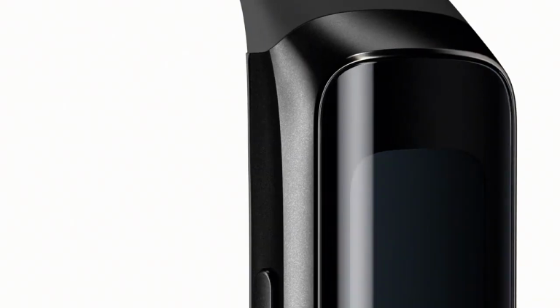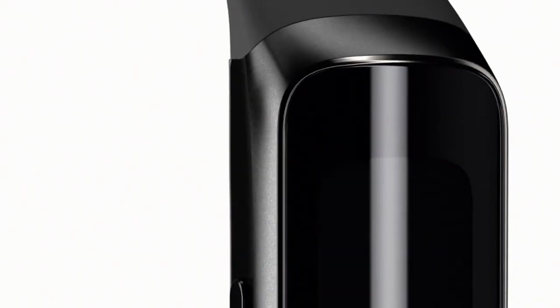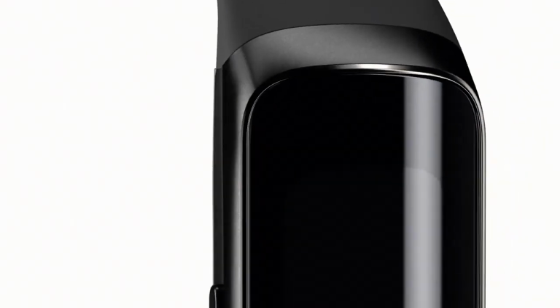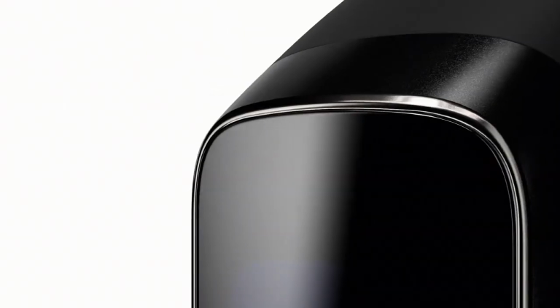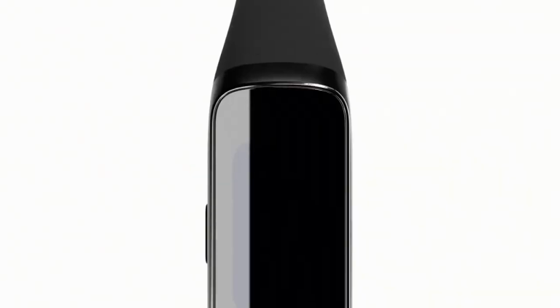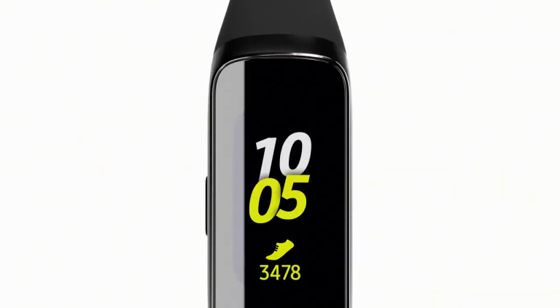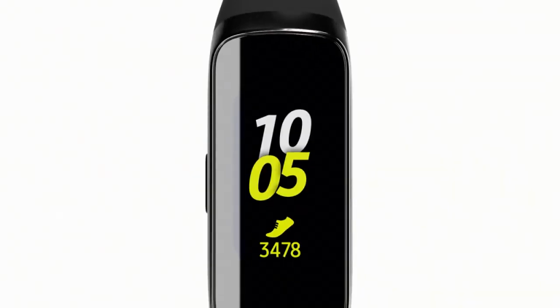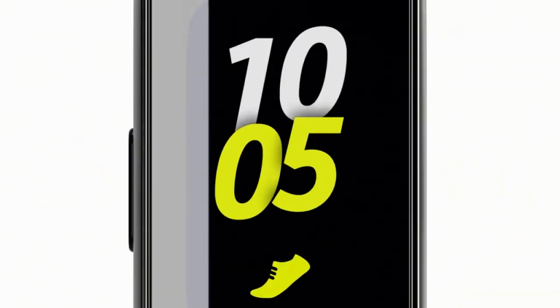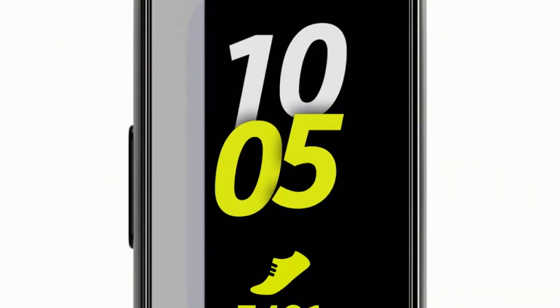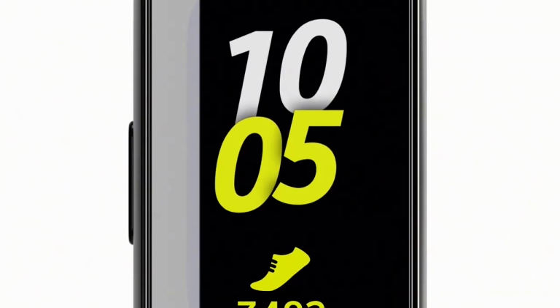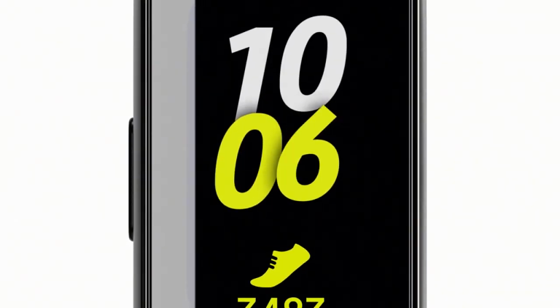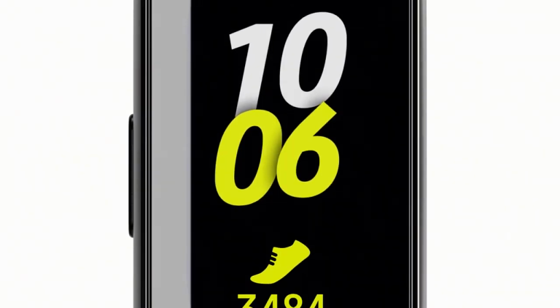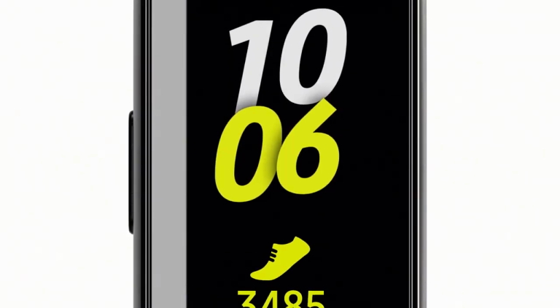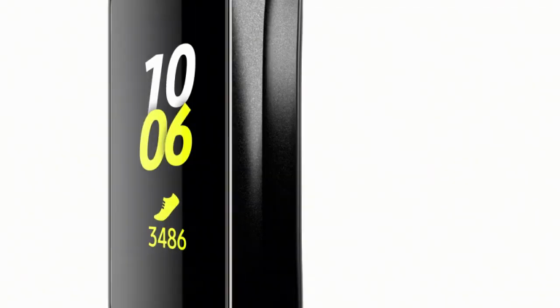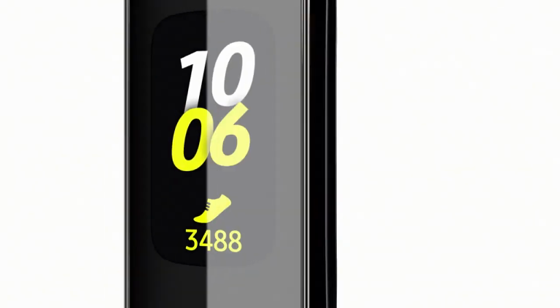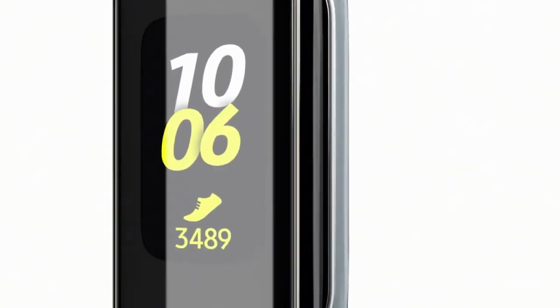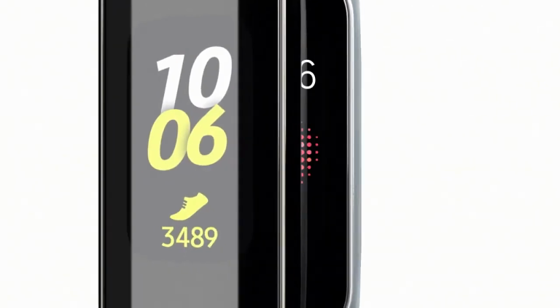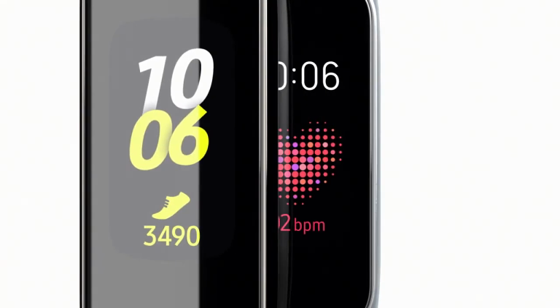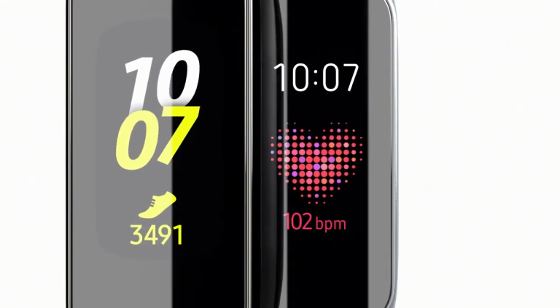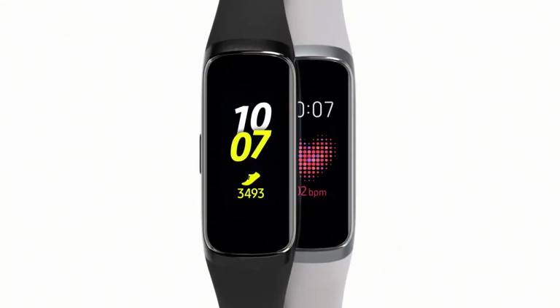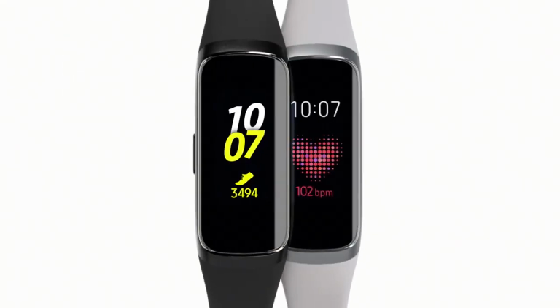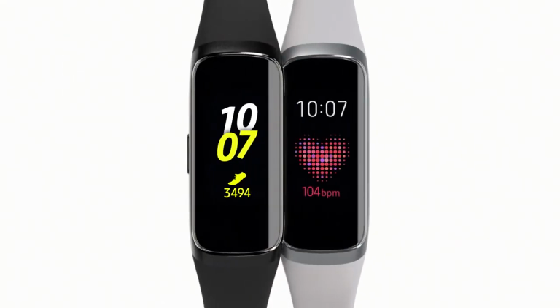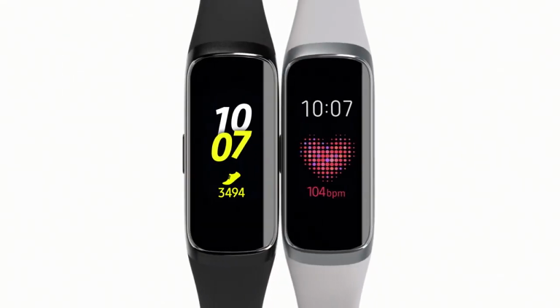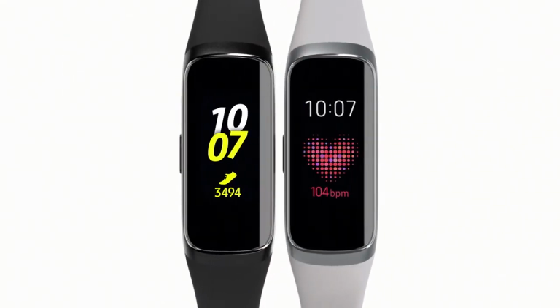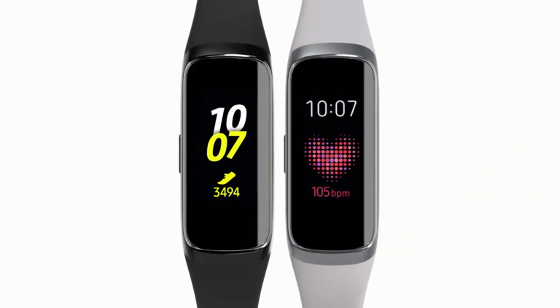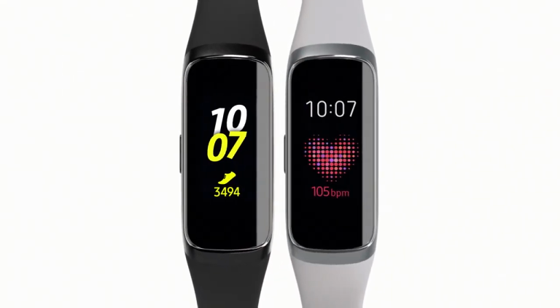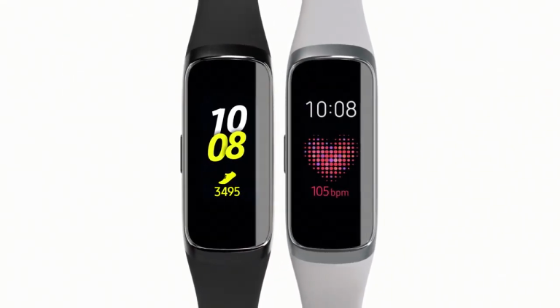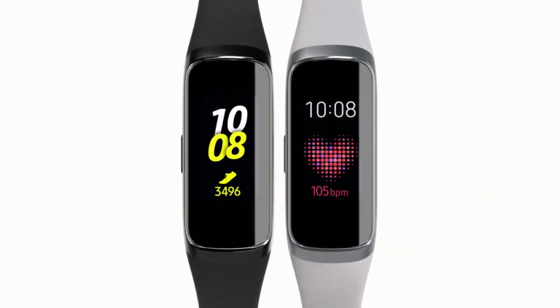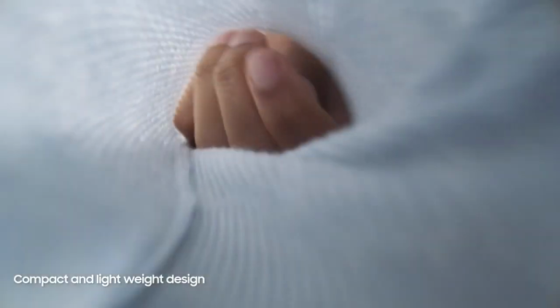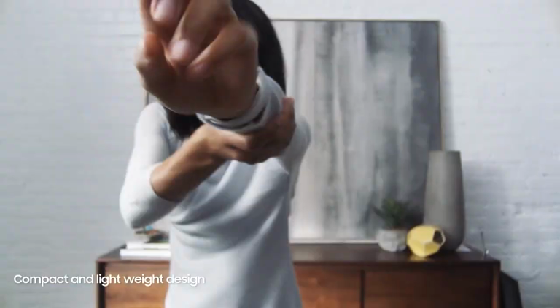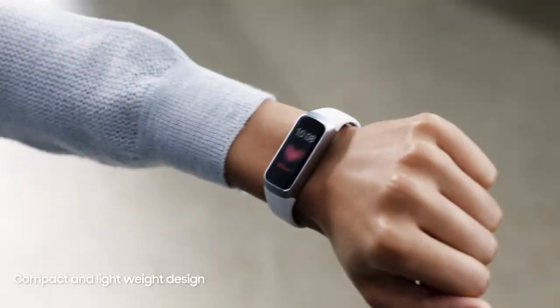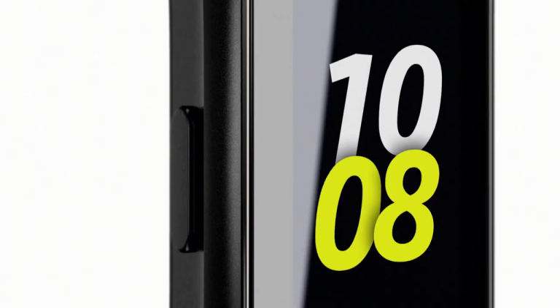Introducing next-generation design Galaxy Fit. Most fitness bands are just functional. The ultra-slim Galaxy Fit is cleverly designed to look good, so you can feel good about wearing it.